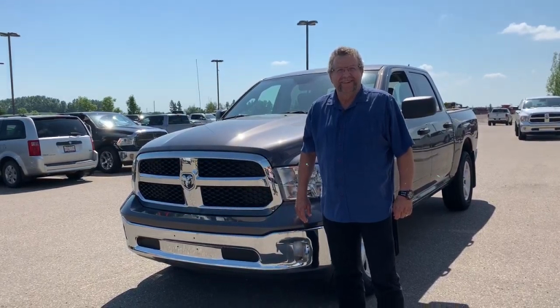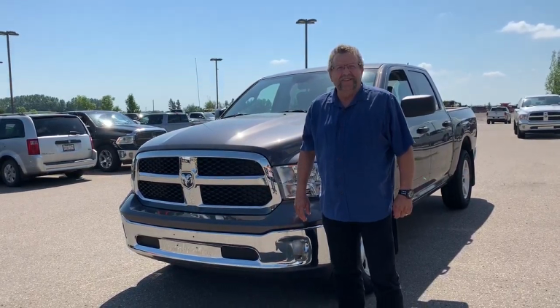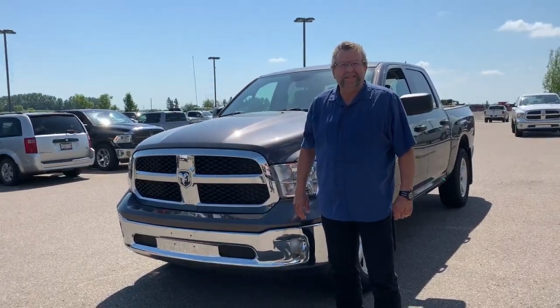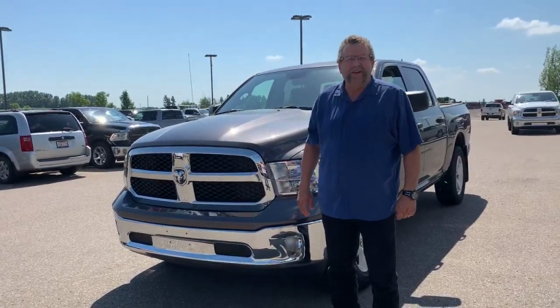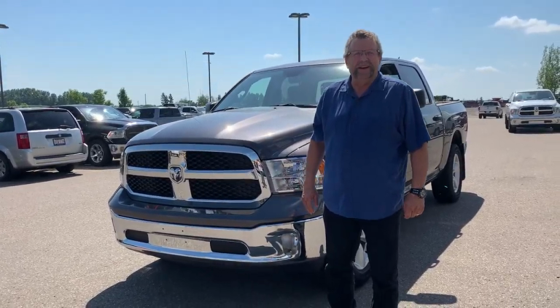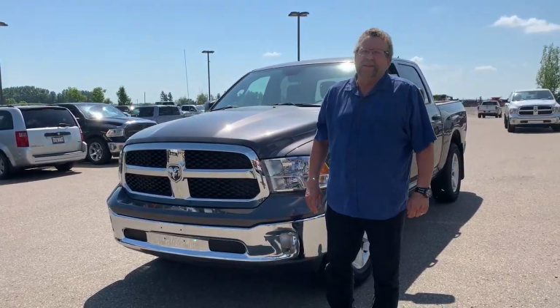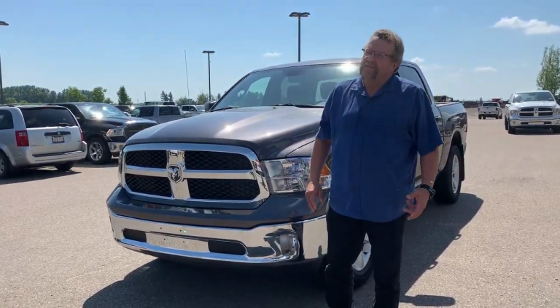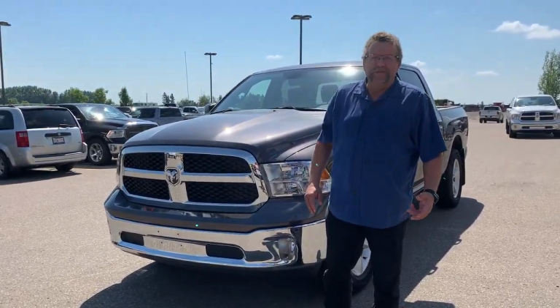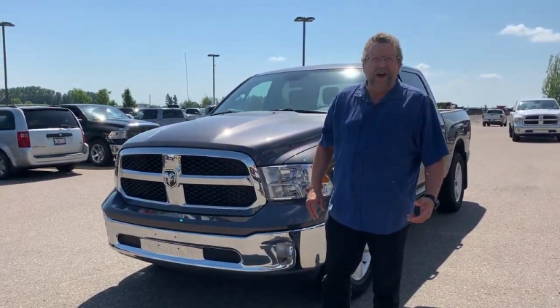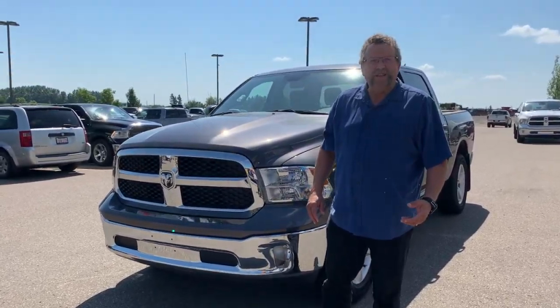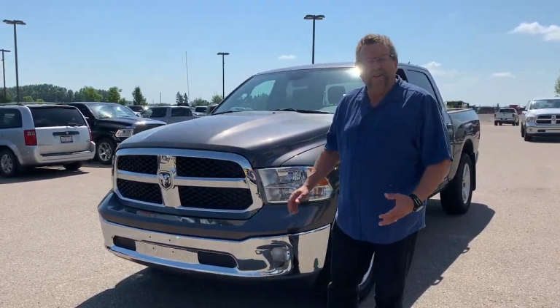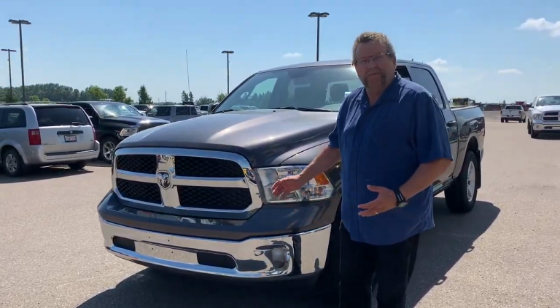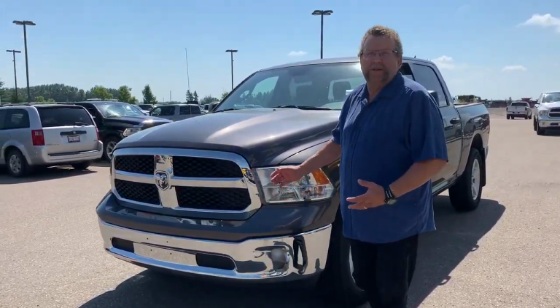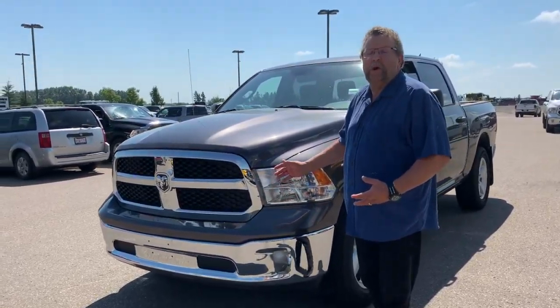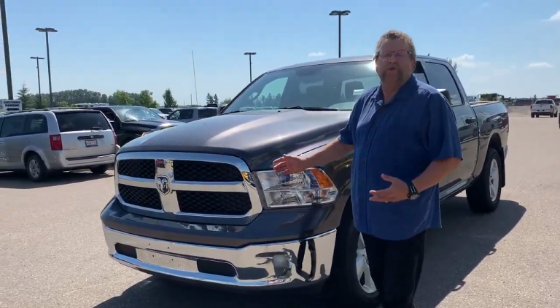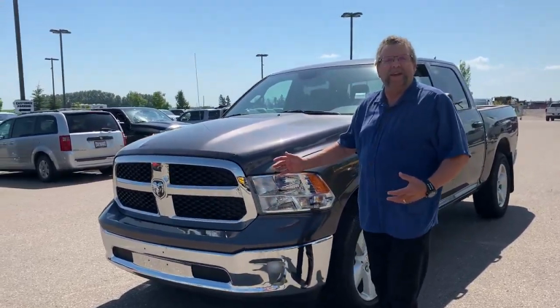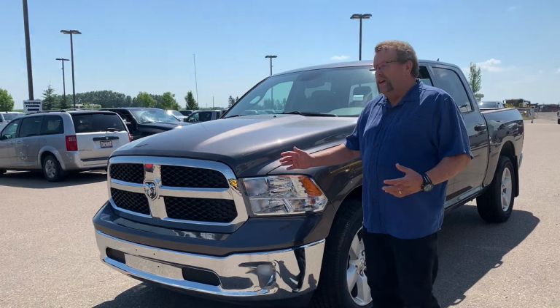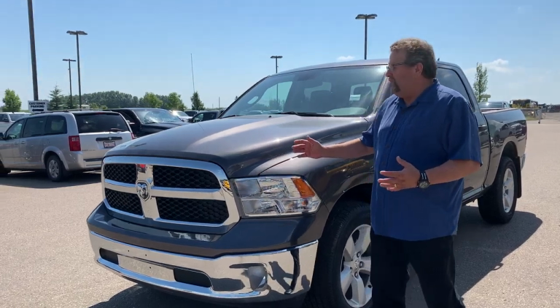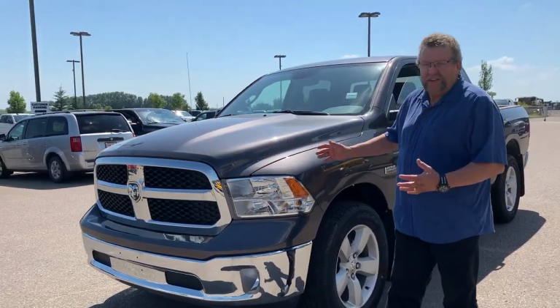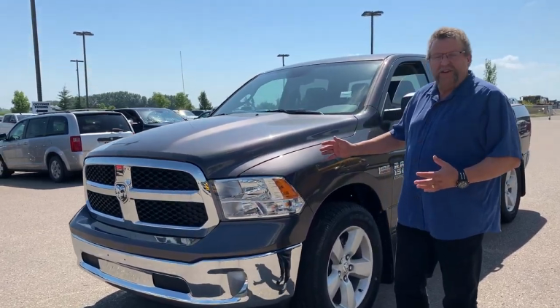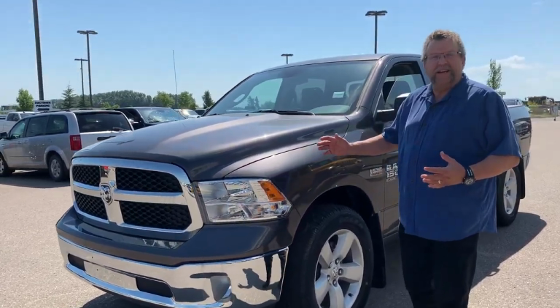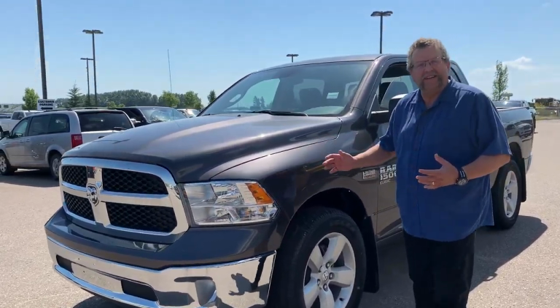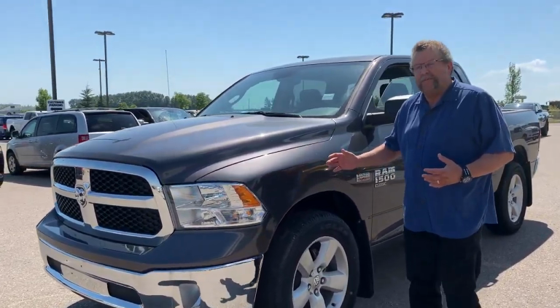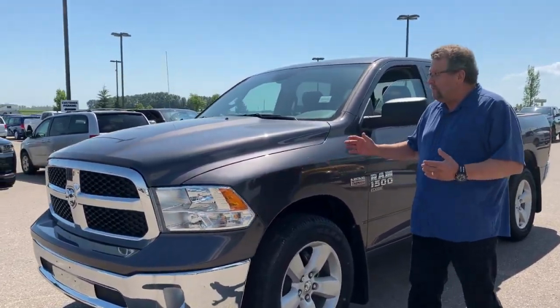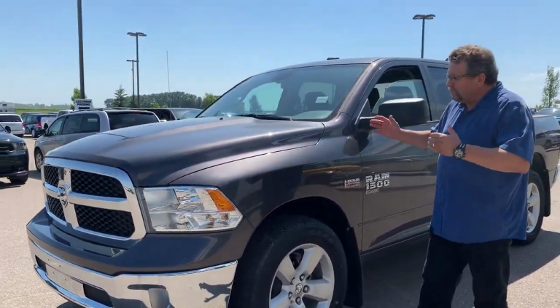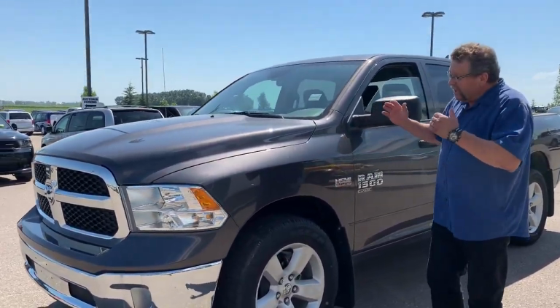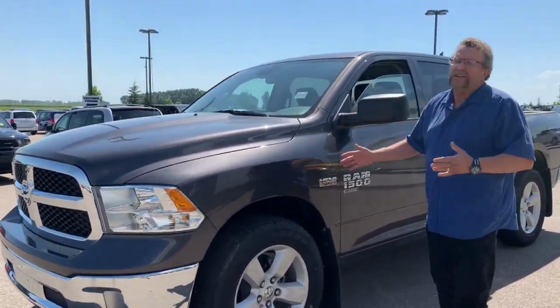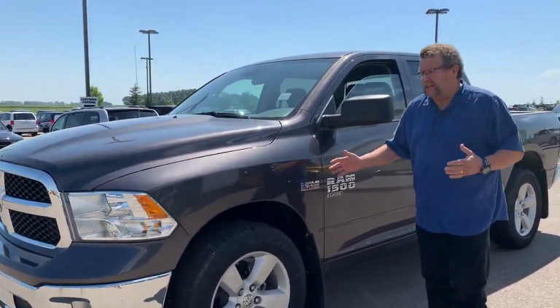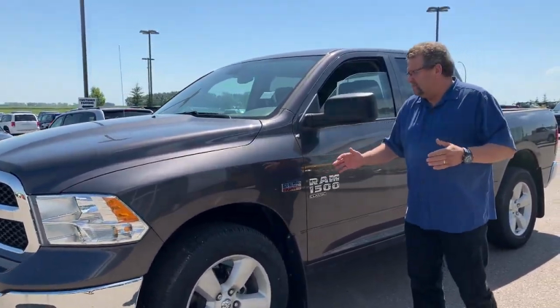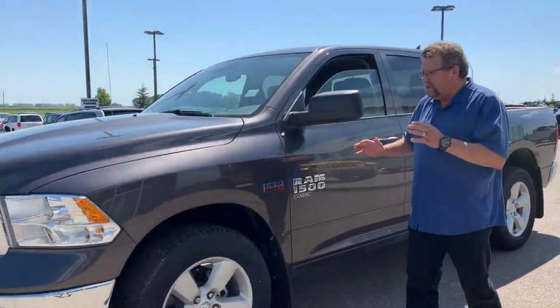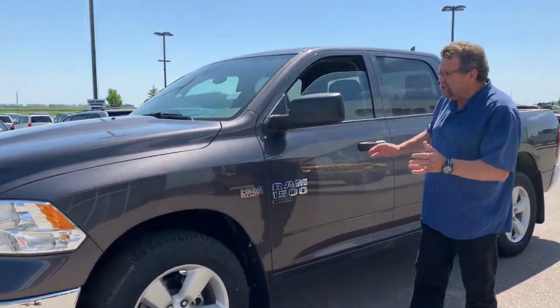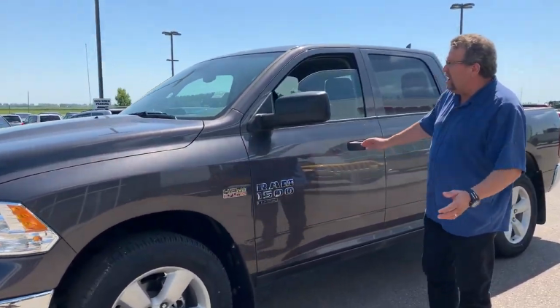Hey everybody, Steve McFarlane here from Mountain View Dodge. I have here a beautiful 2020 Ram 1500 Classic SLT. Nice truck.